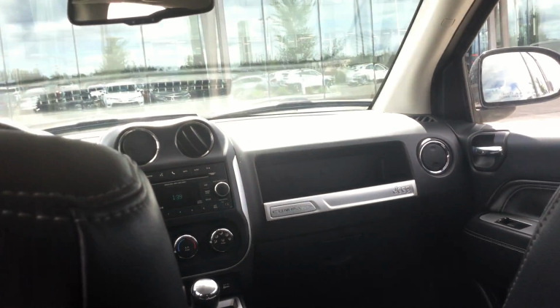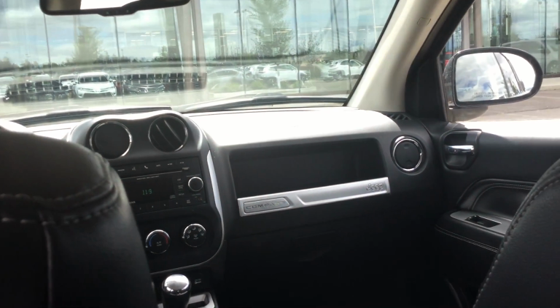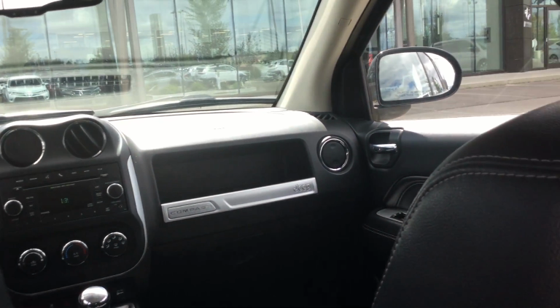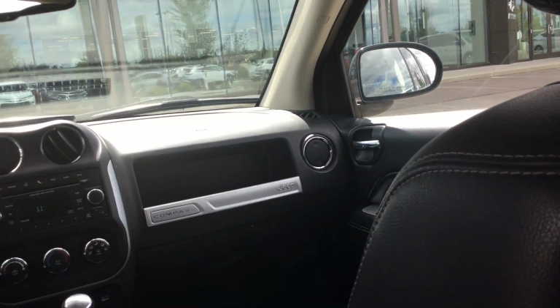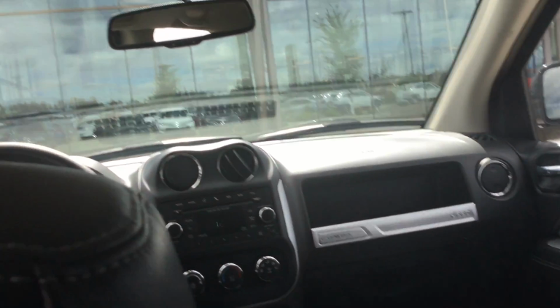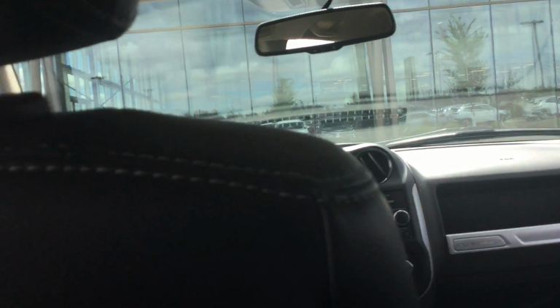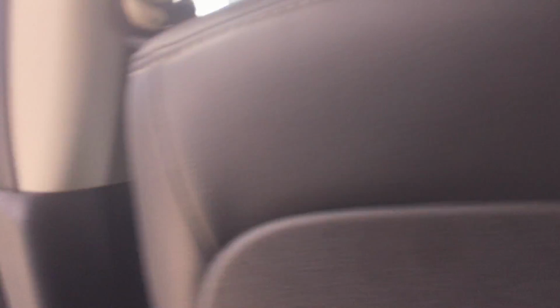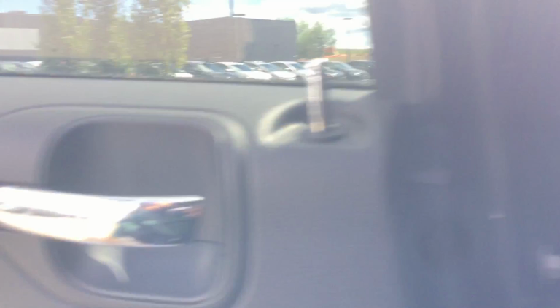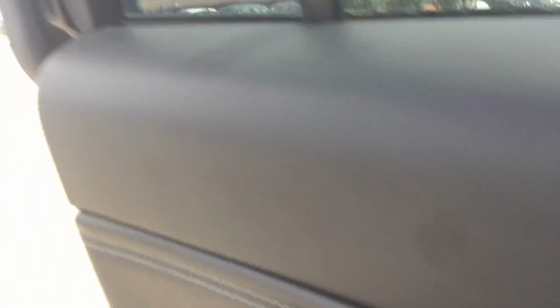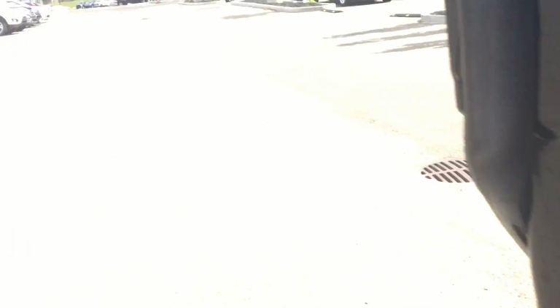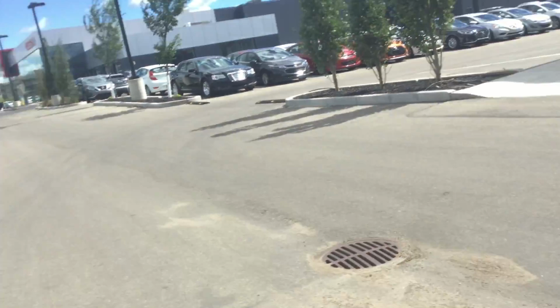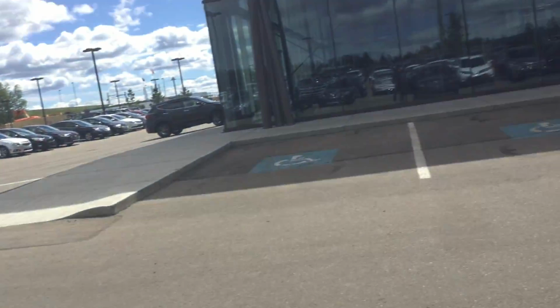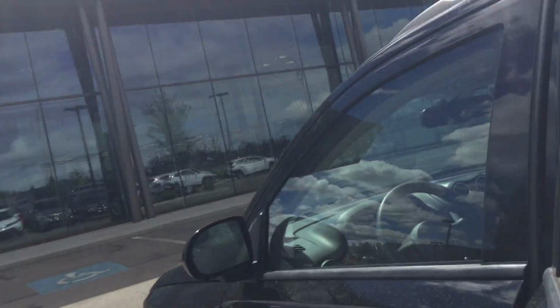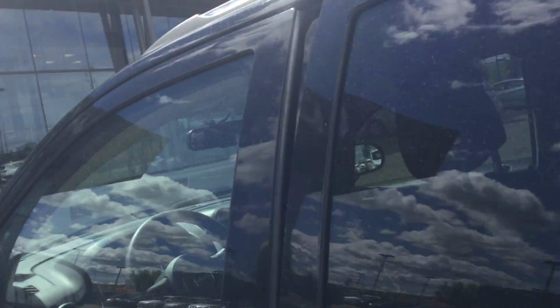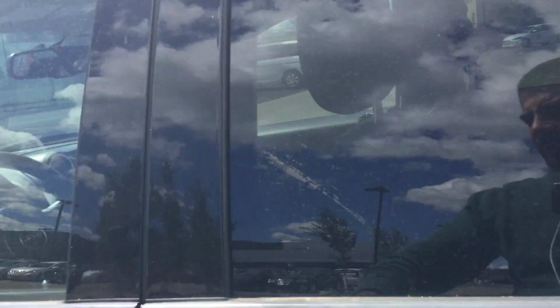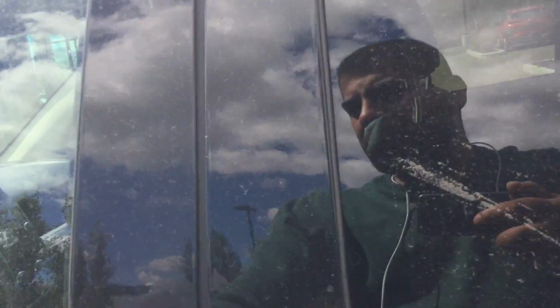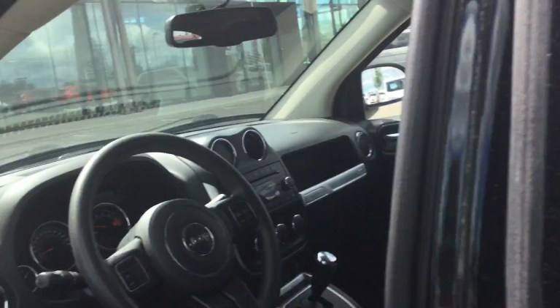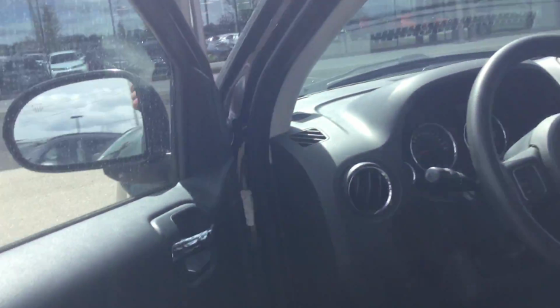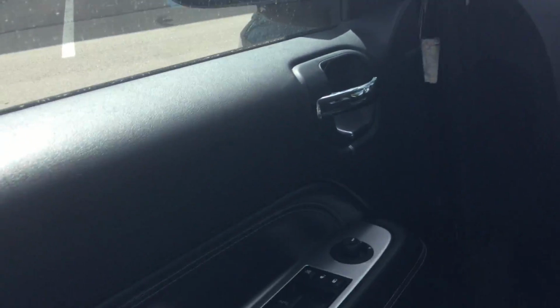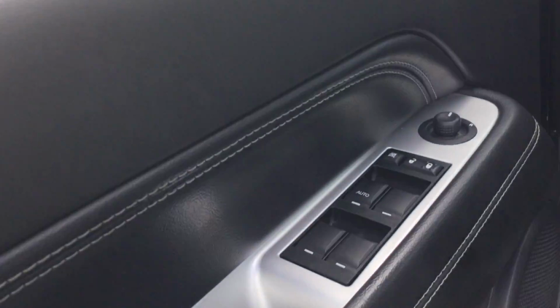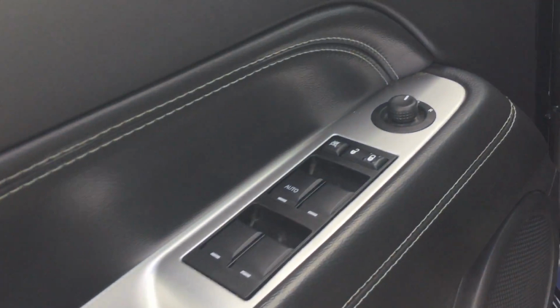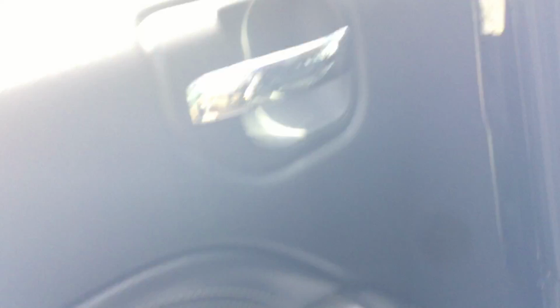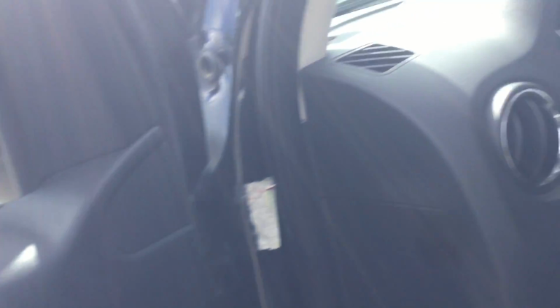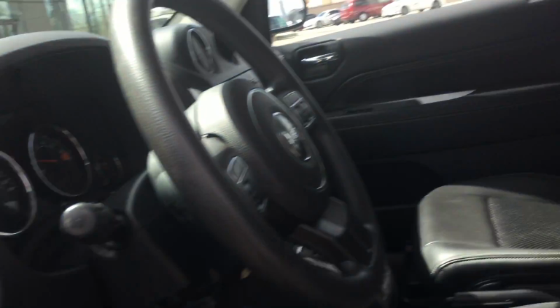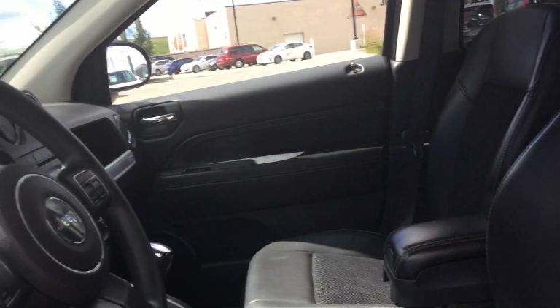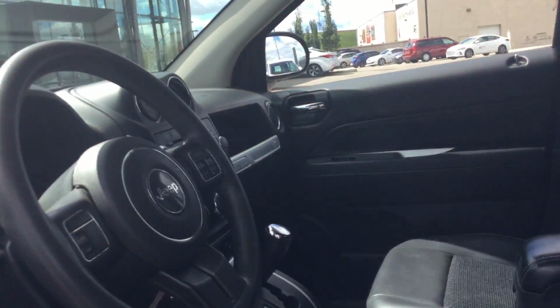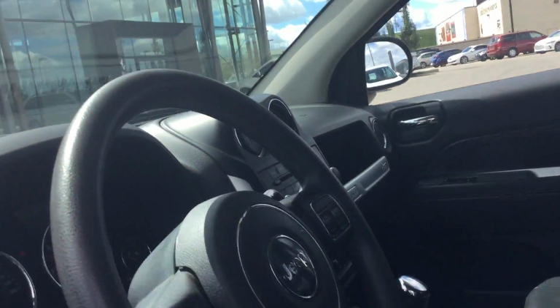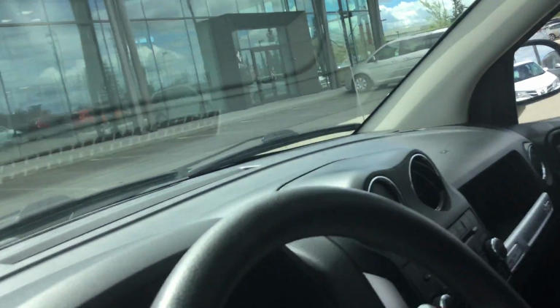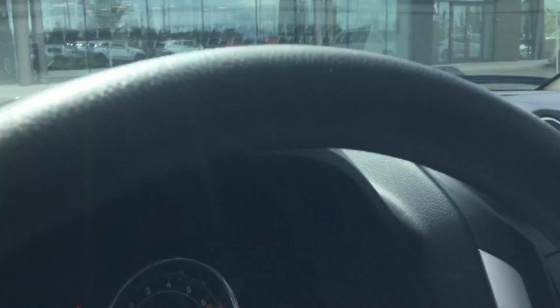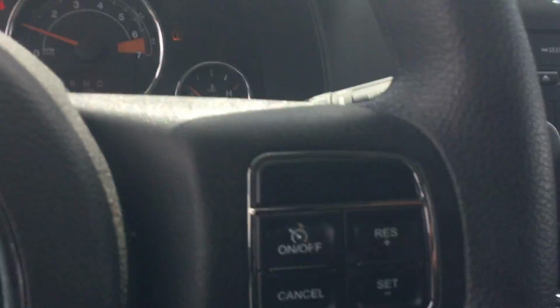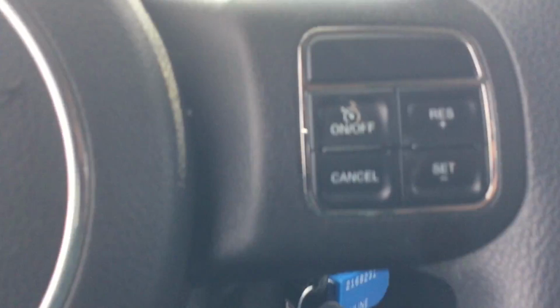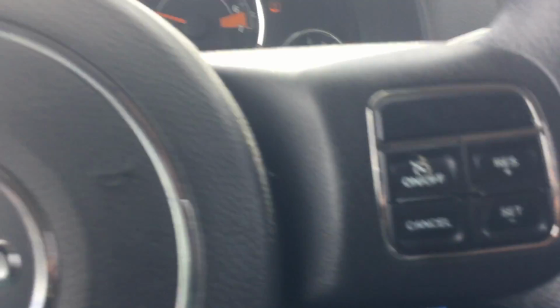The seating is half leather, half cloth on this North Edition. Coming up here to the front seats, you also get power locks, power windows, power mirrors, and the seats go up and down. You also have cruise control right there.